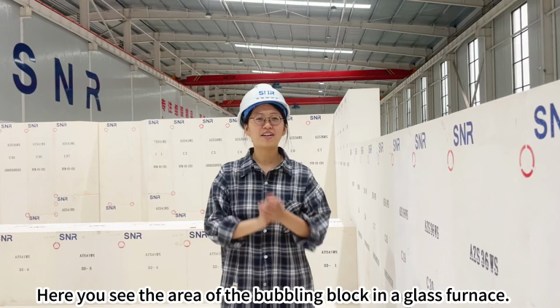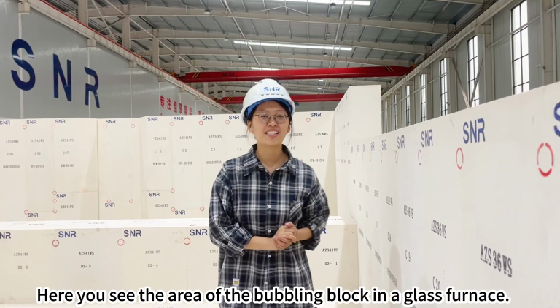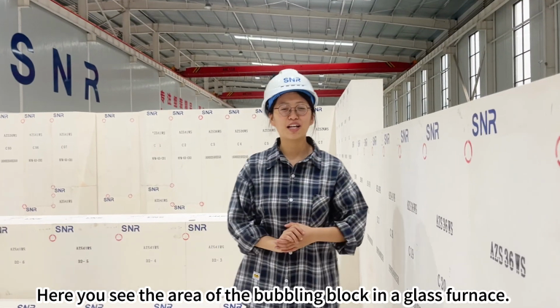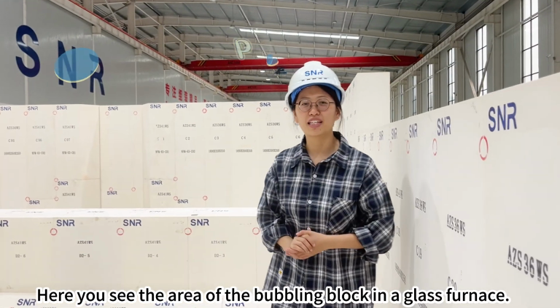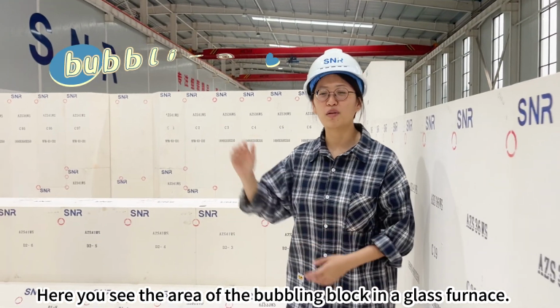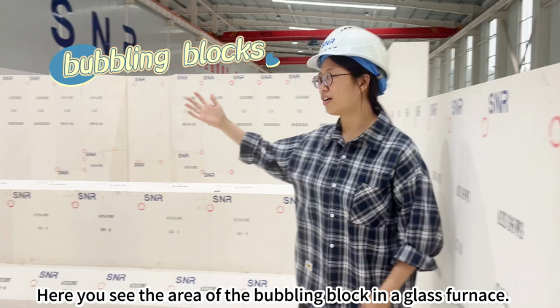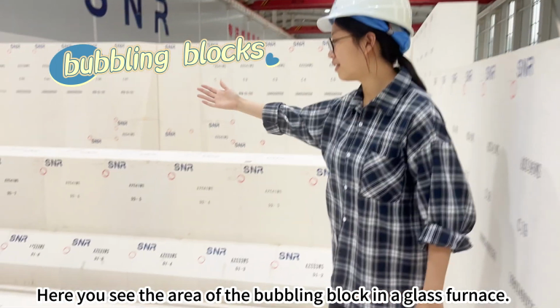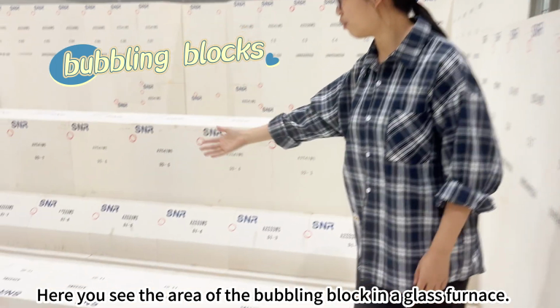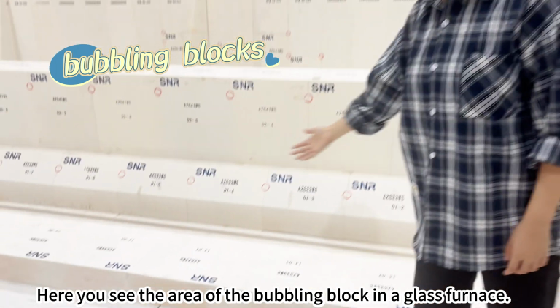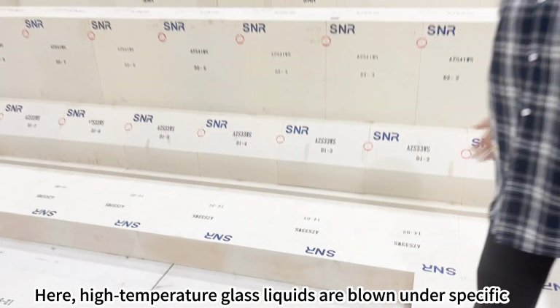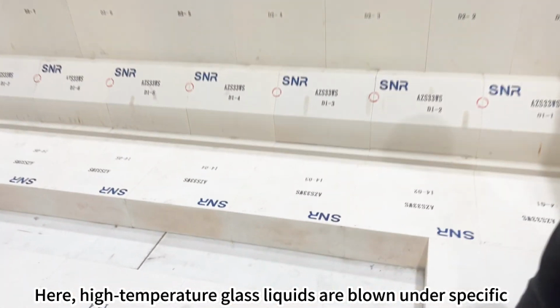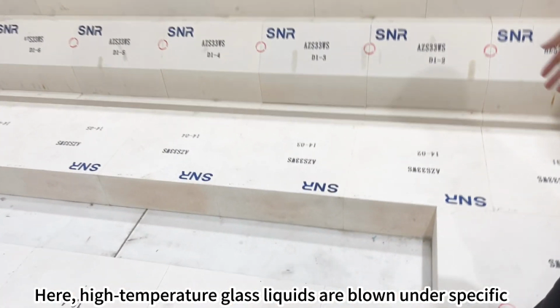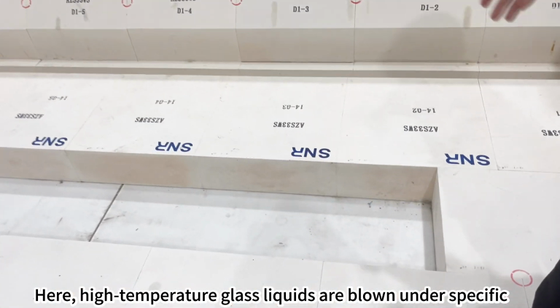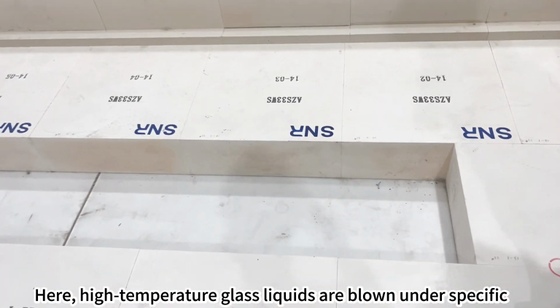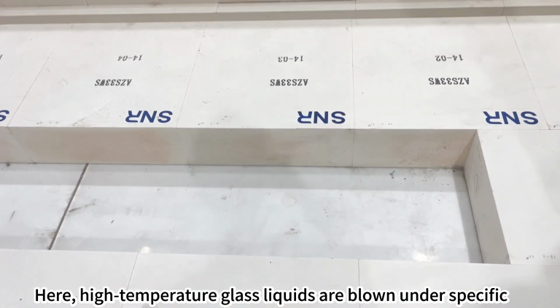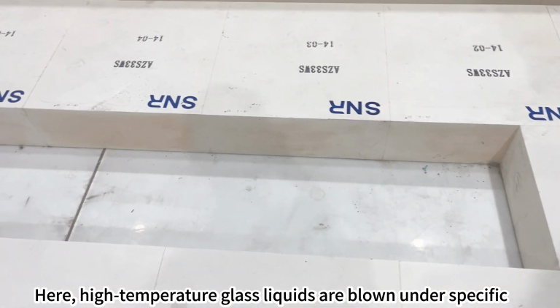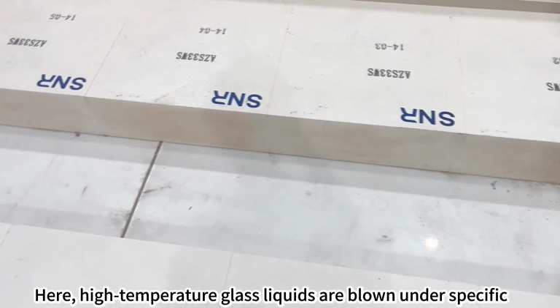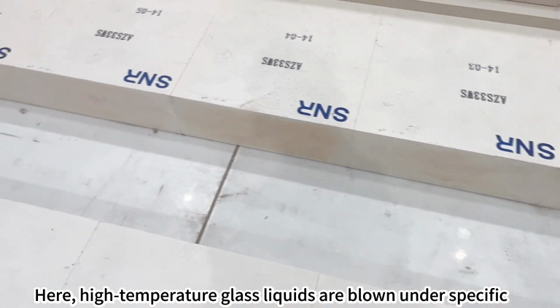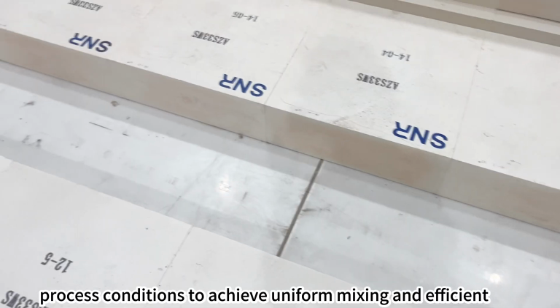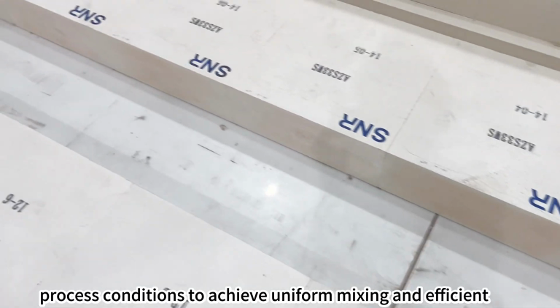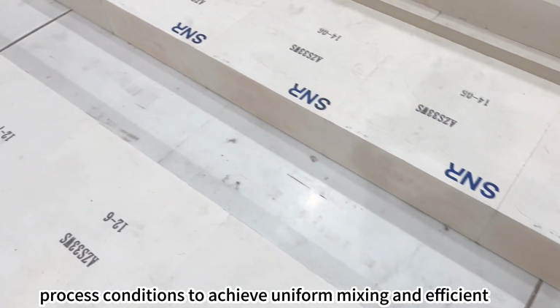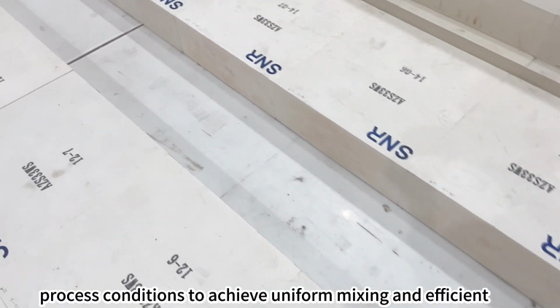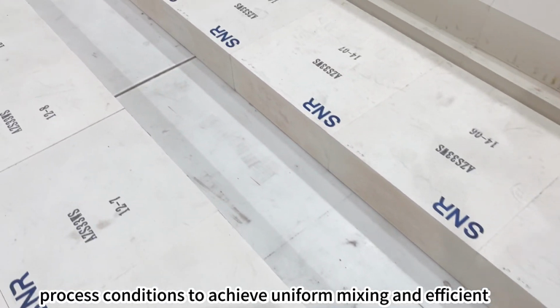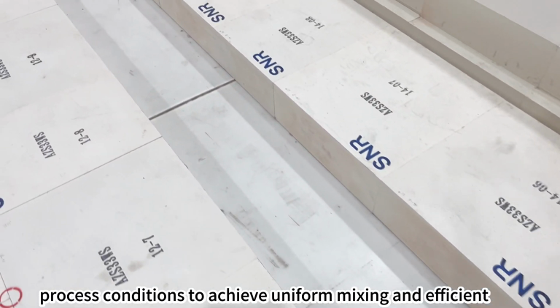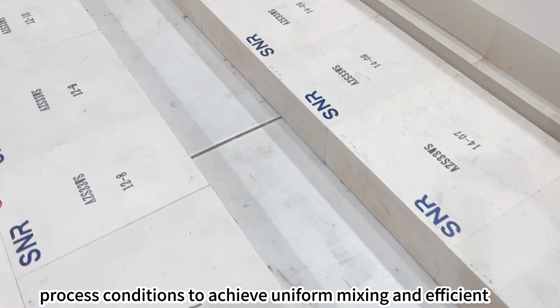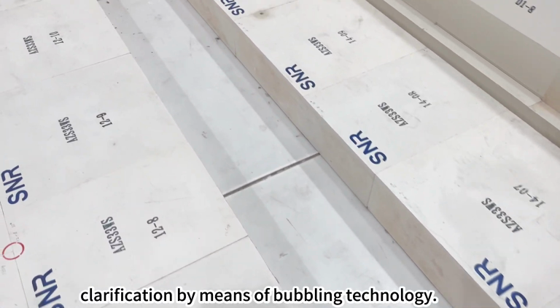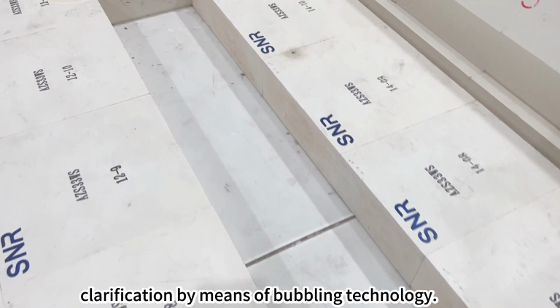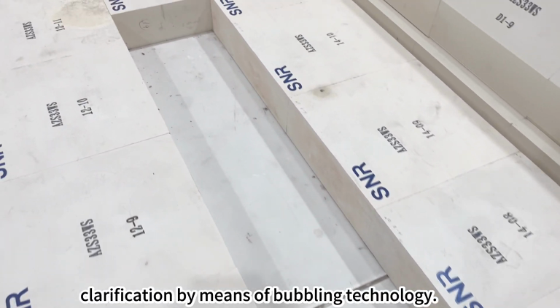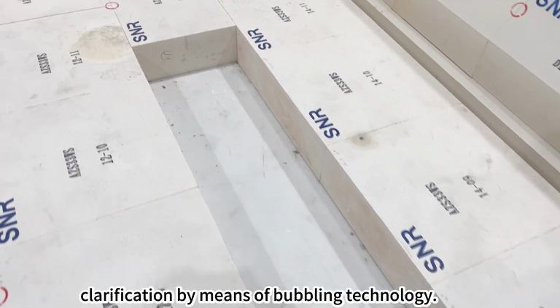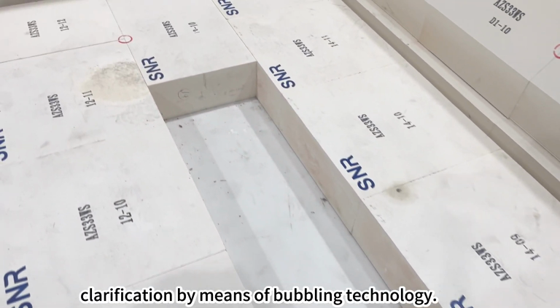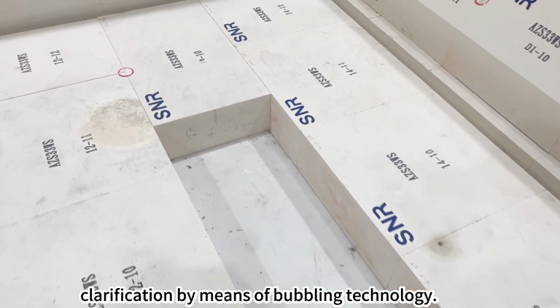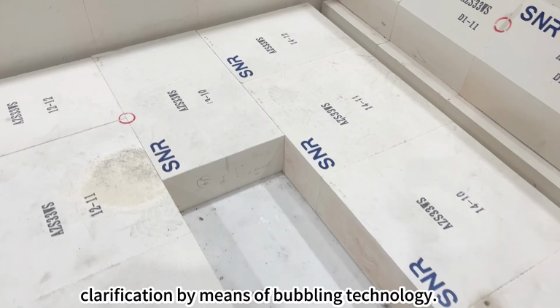Here you see the area of the bubbling block in the glass furnace. High temperature glass liquids are blown under specific process conditions to achieve uniform mixing and efficient clarification by means of bubbling technology.